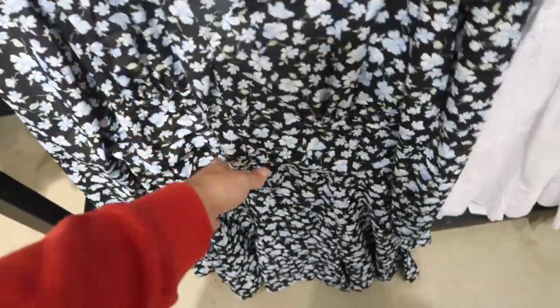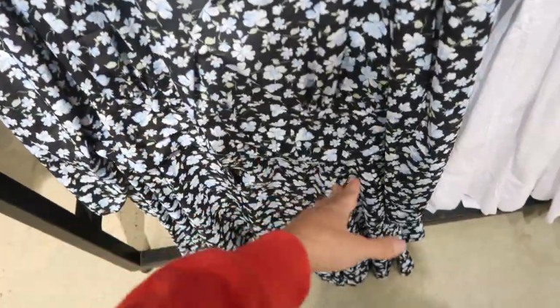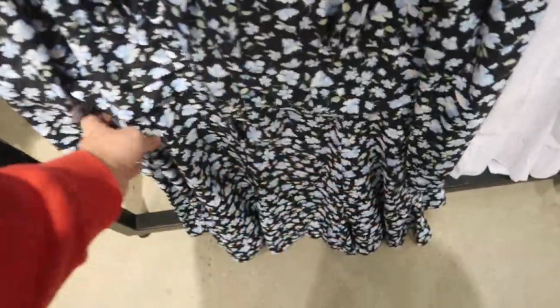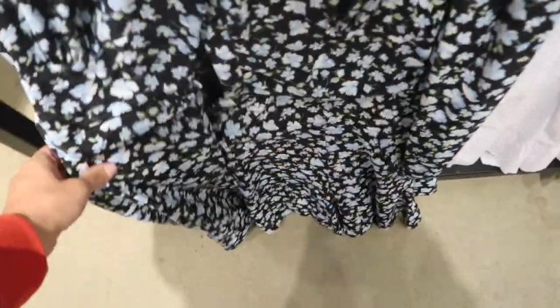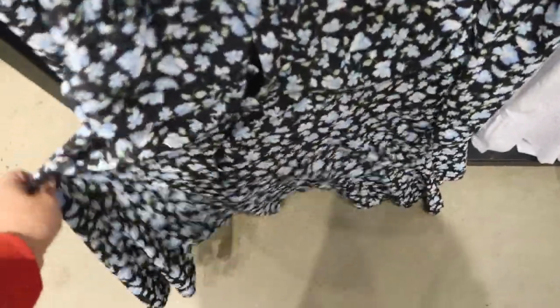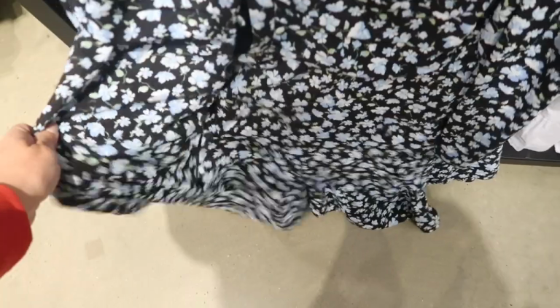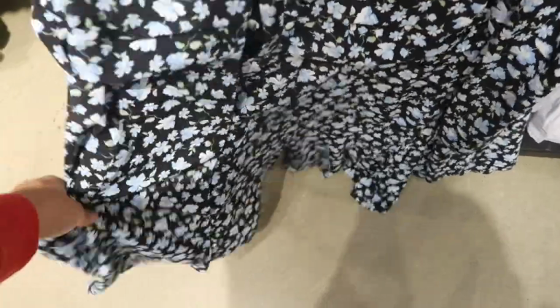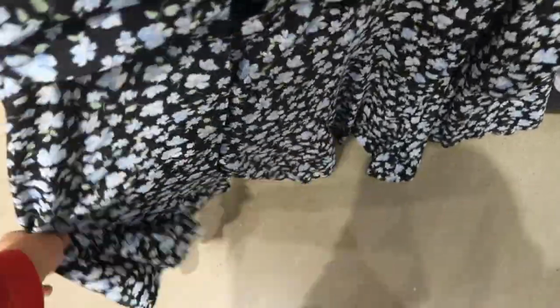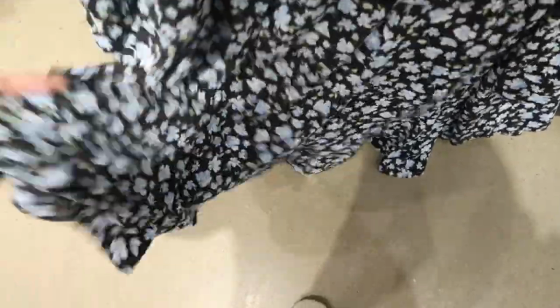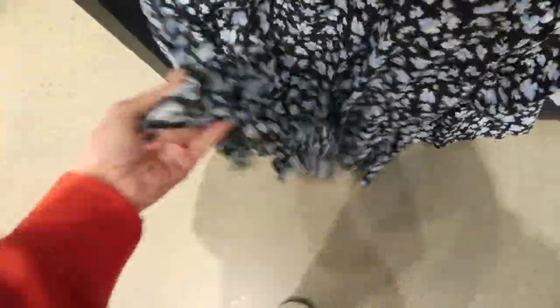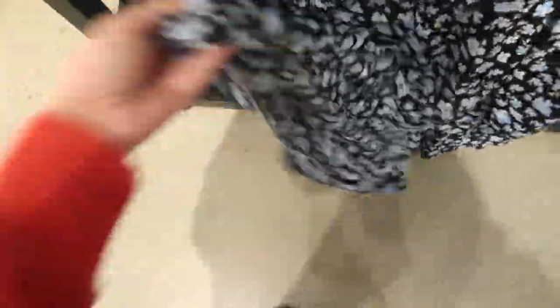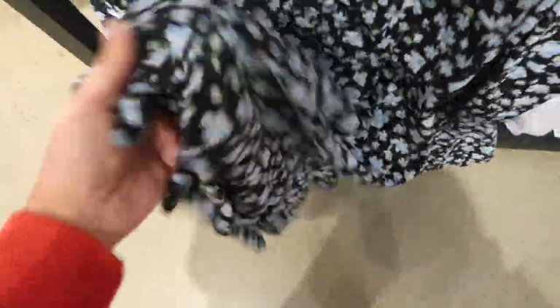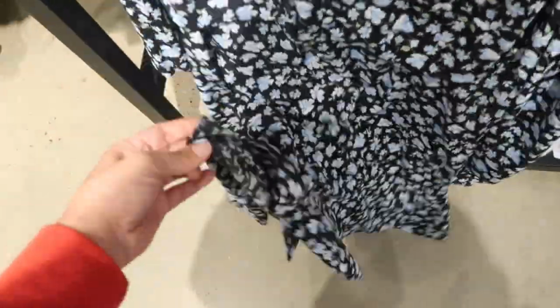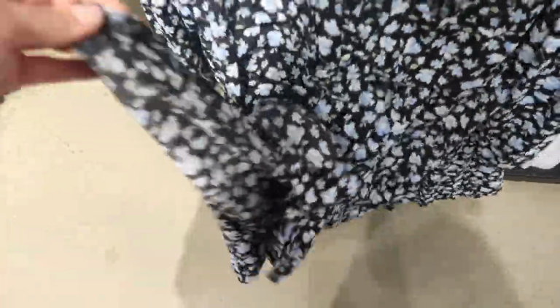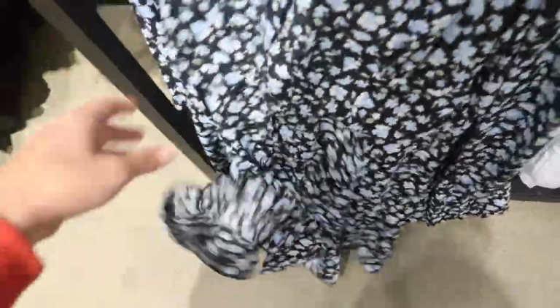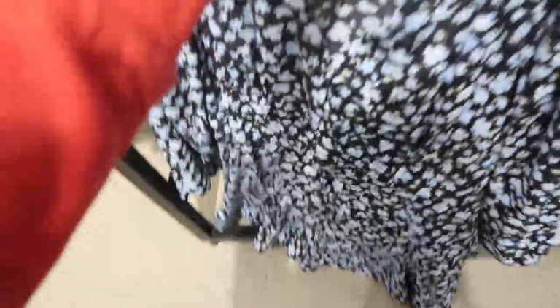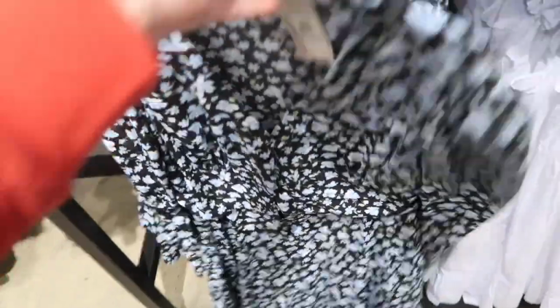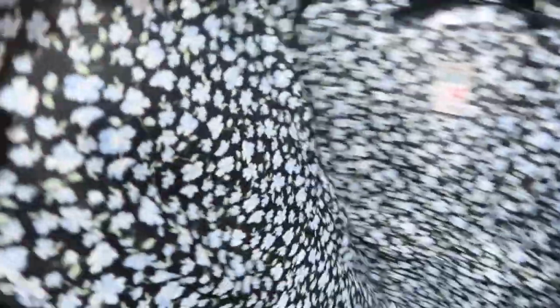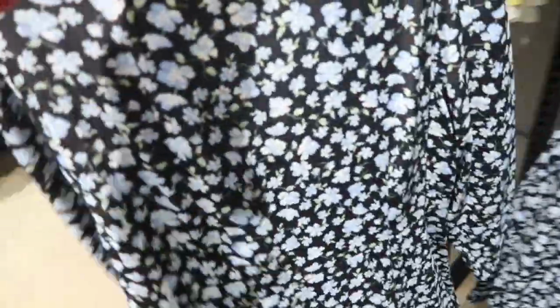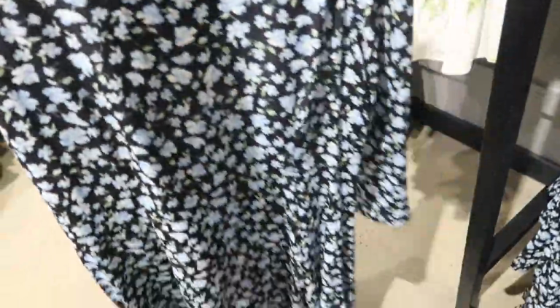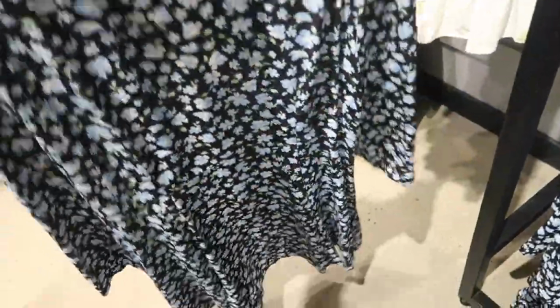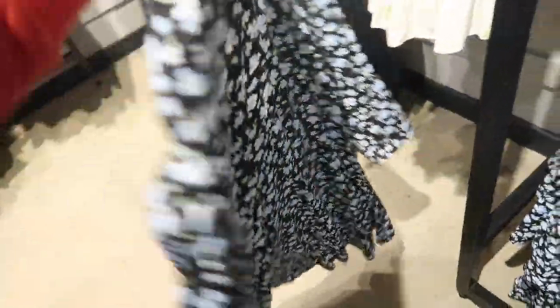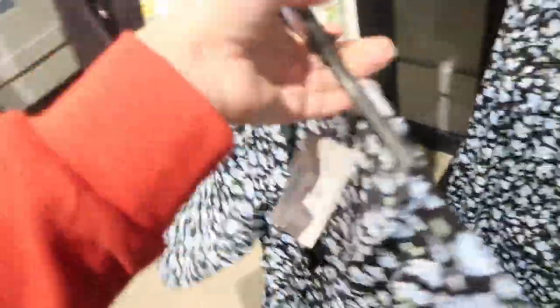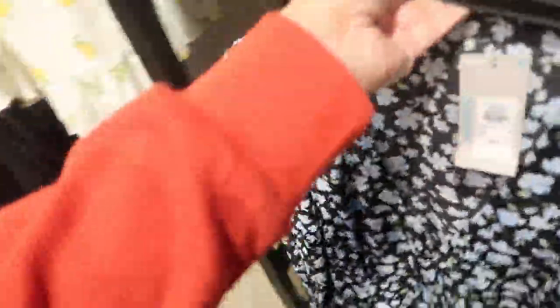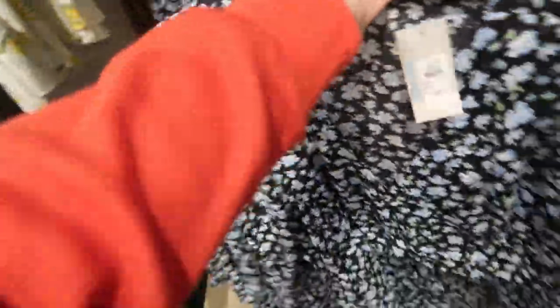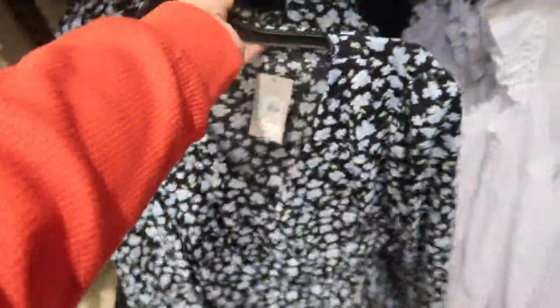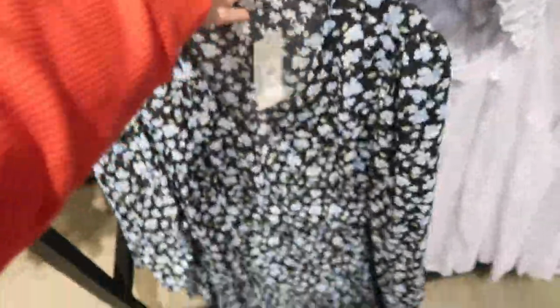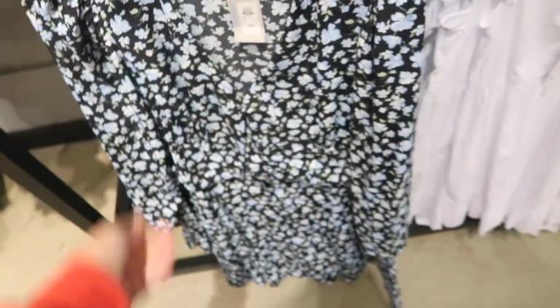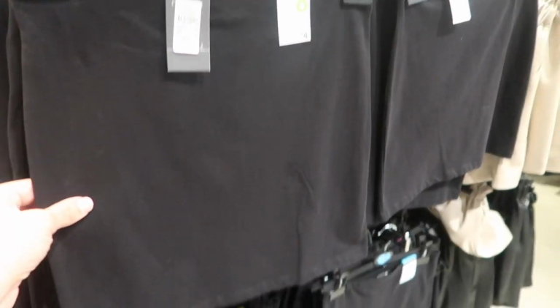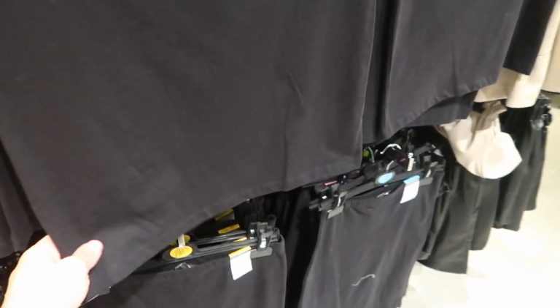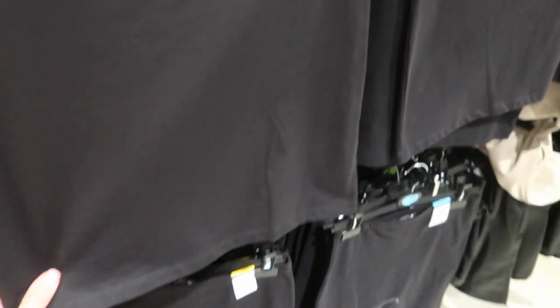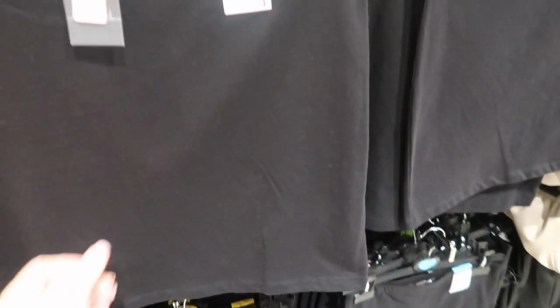Here's a little Easter dress option. This one has the shoulder detail, fabric covered buttons, and then the flowy skirt — or is this a romper? No, it's a dress. Really nice and lightweight, and this one is eighteen dollars.